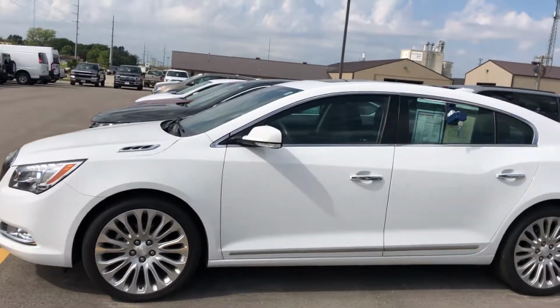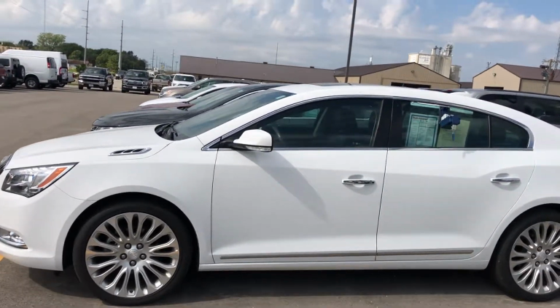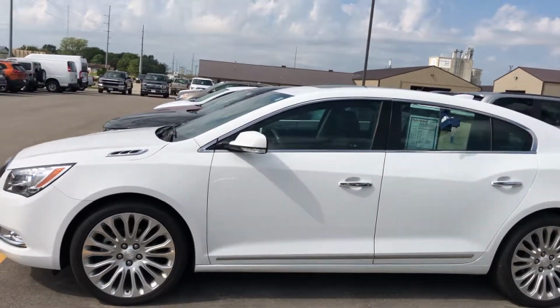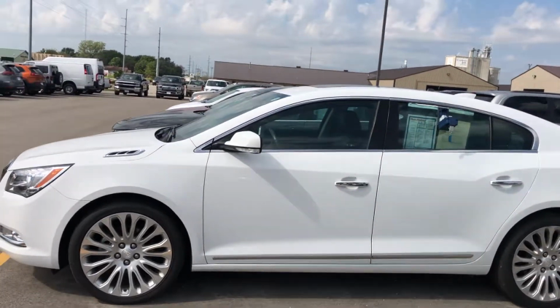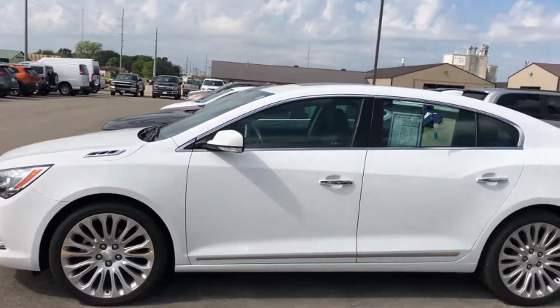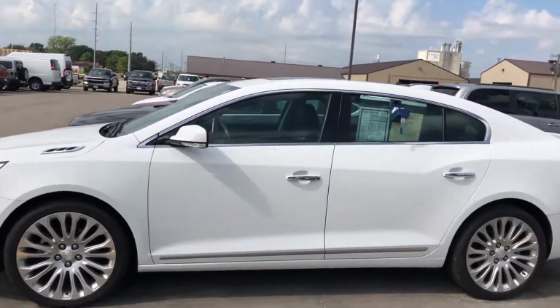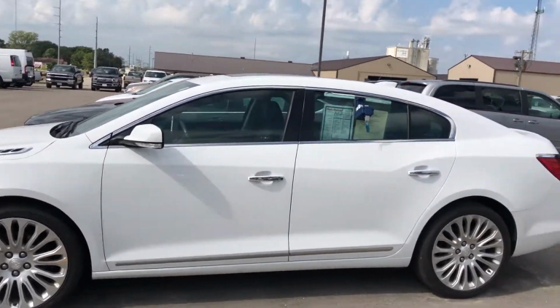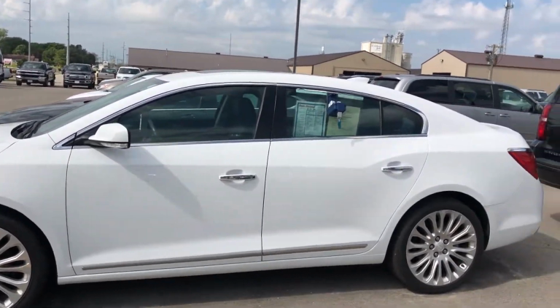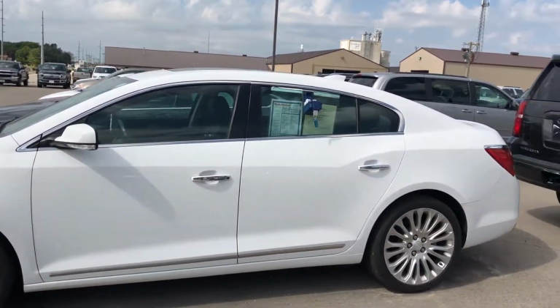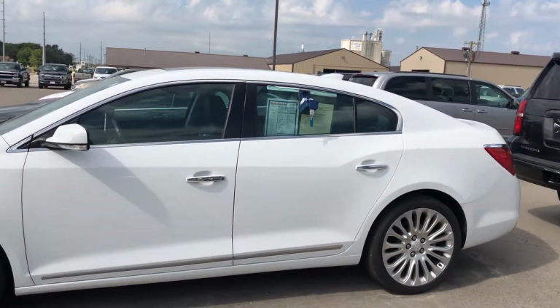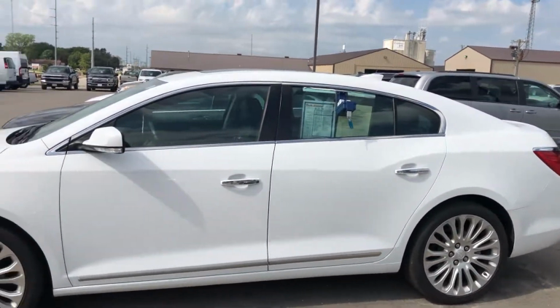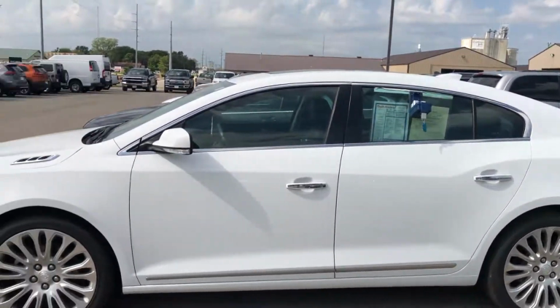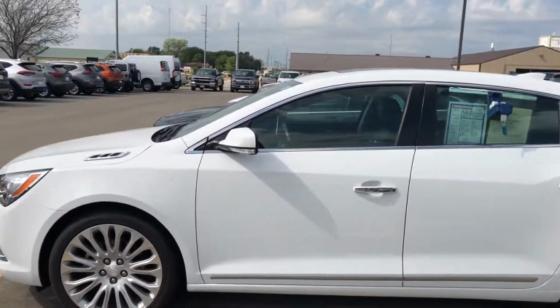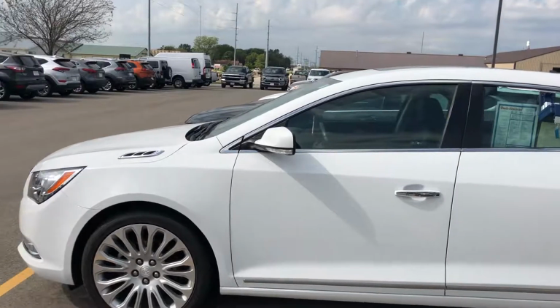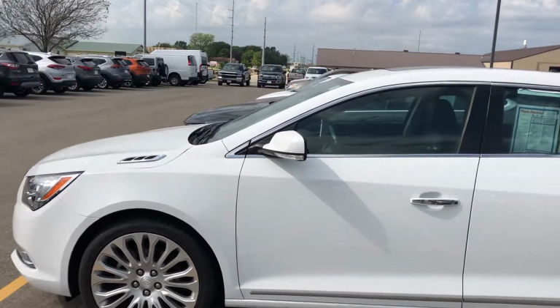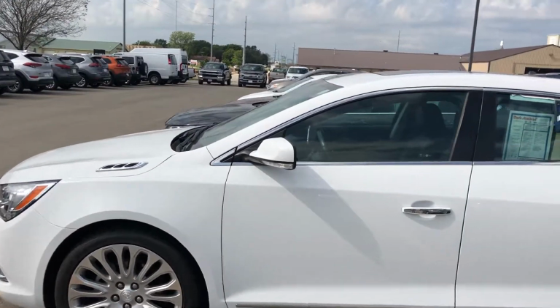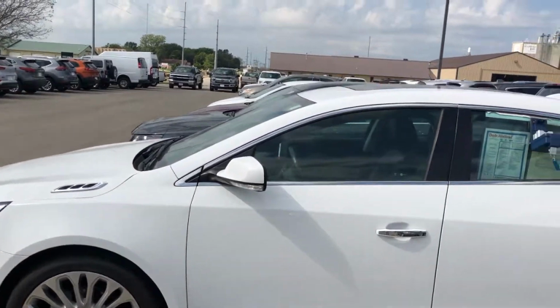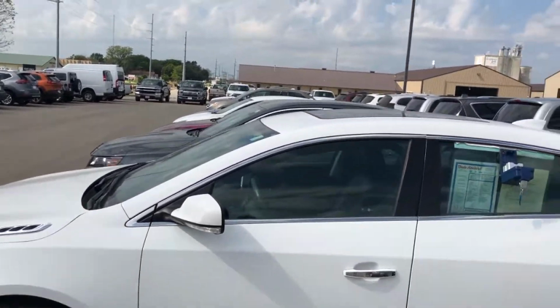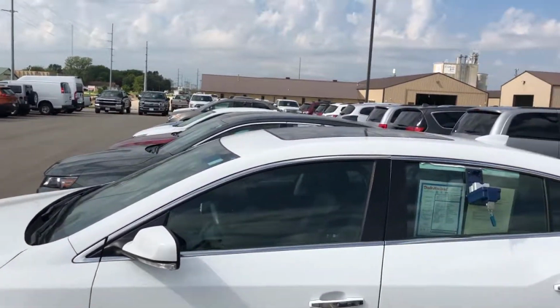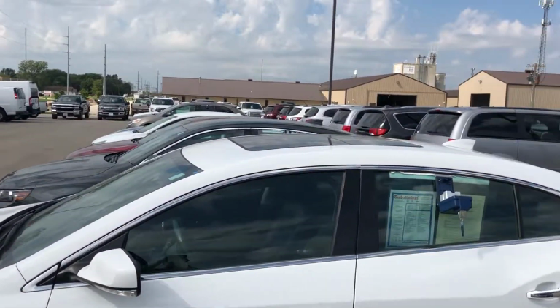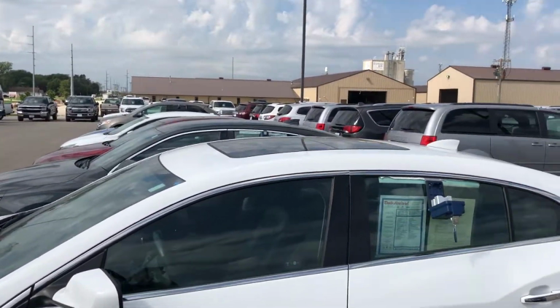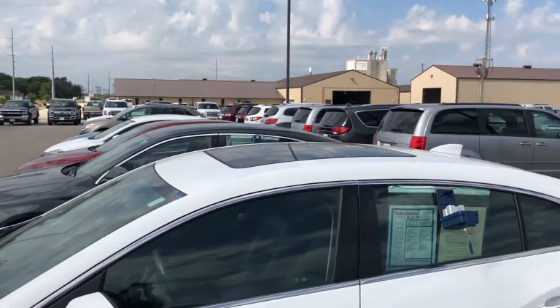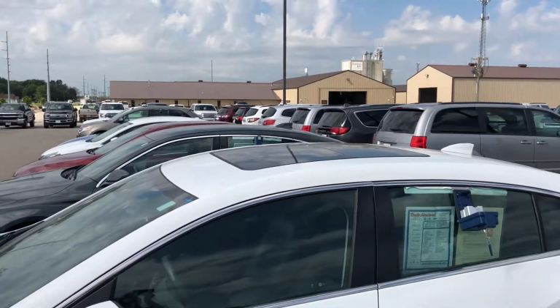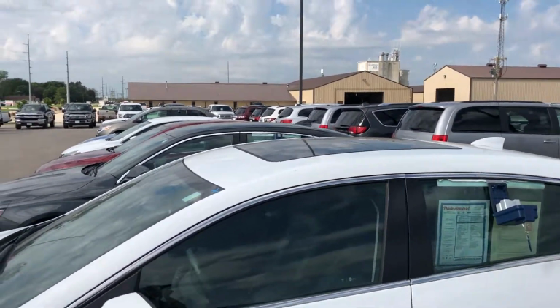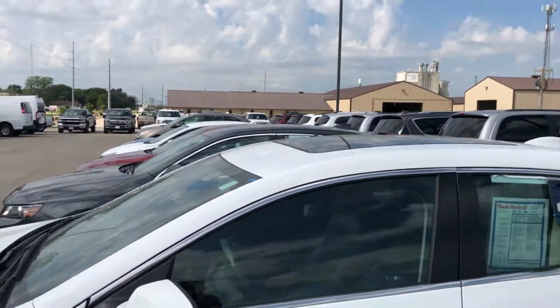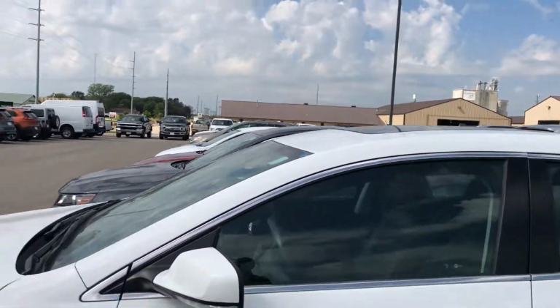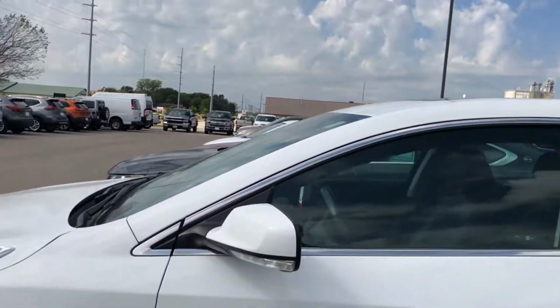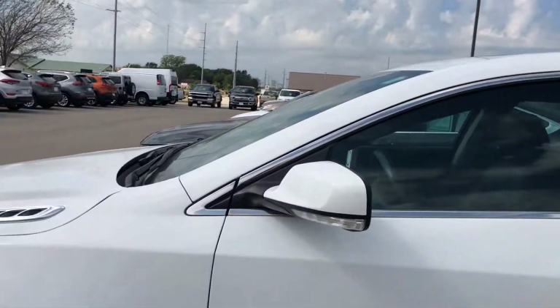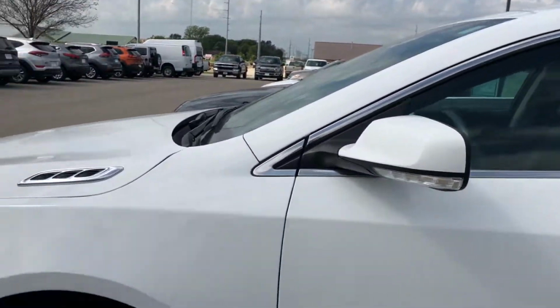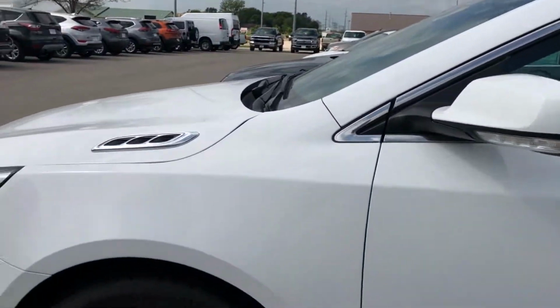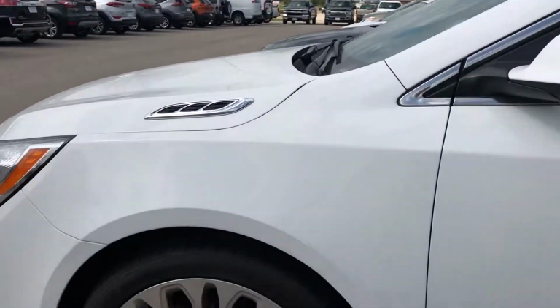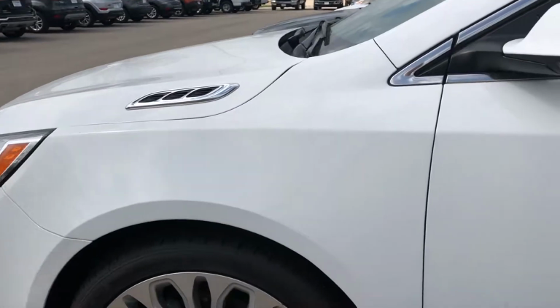It's got the 3.6 liter V6. It's got the big sunroof on it as well. New tires on this.